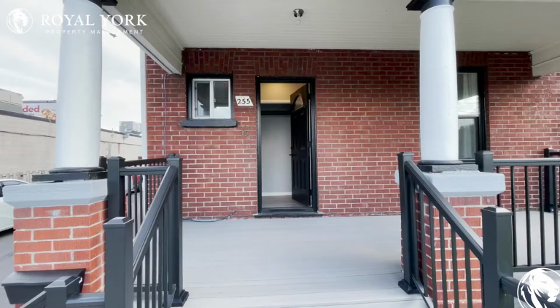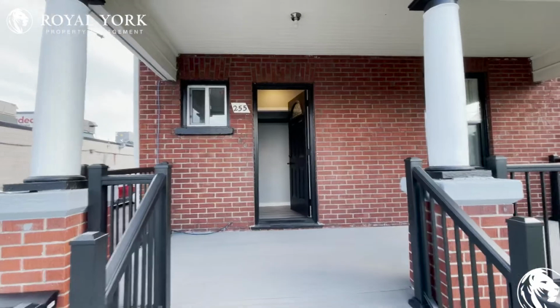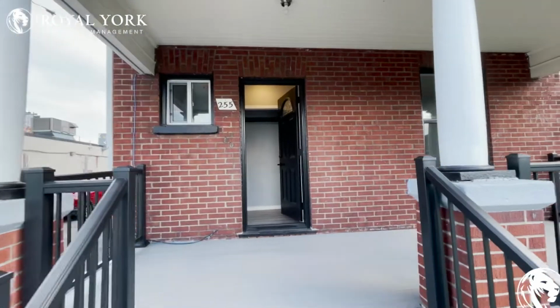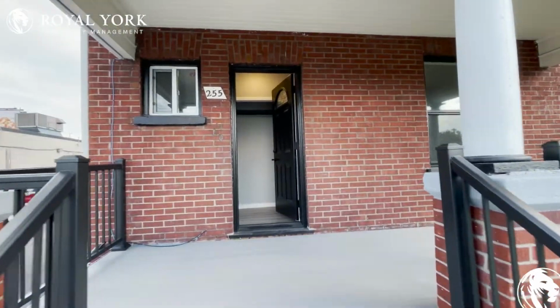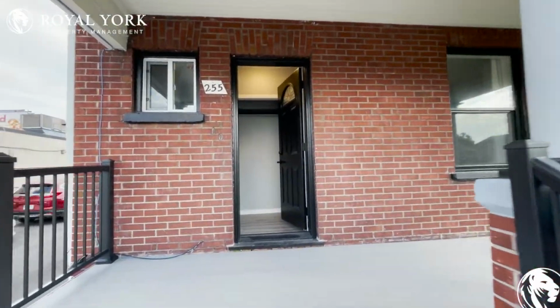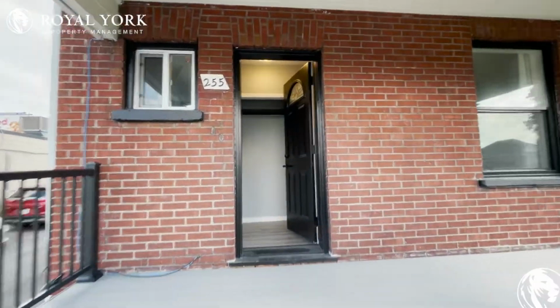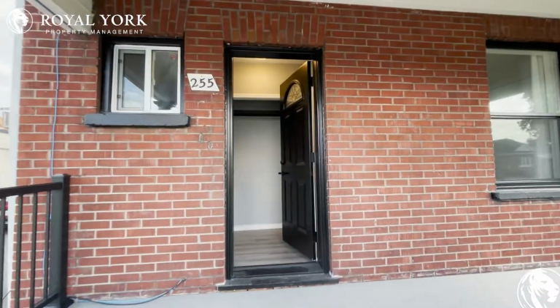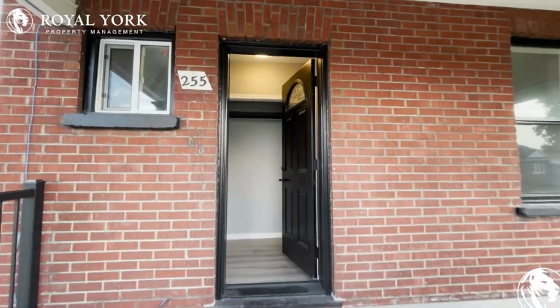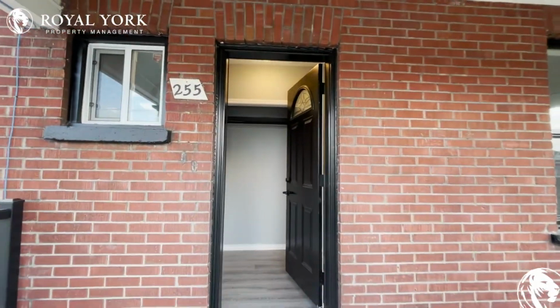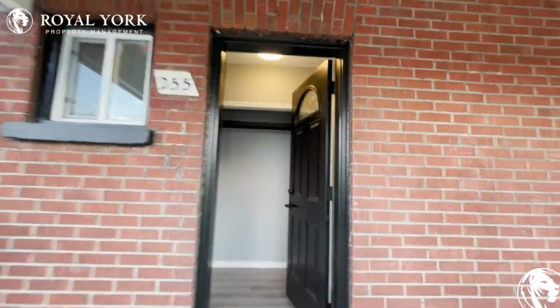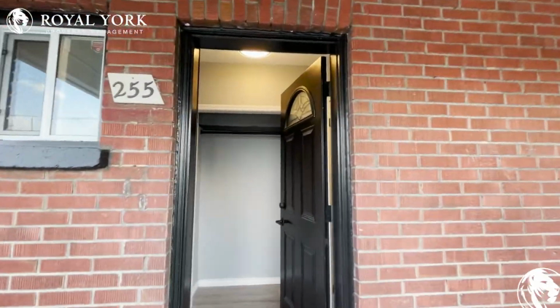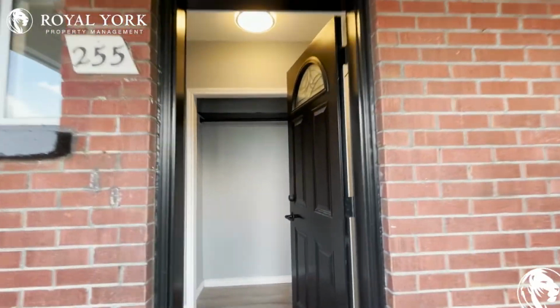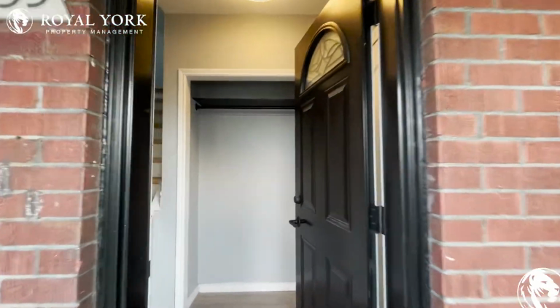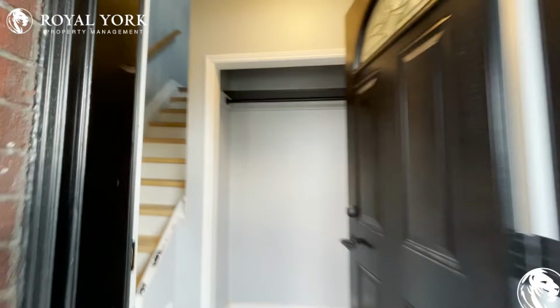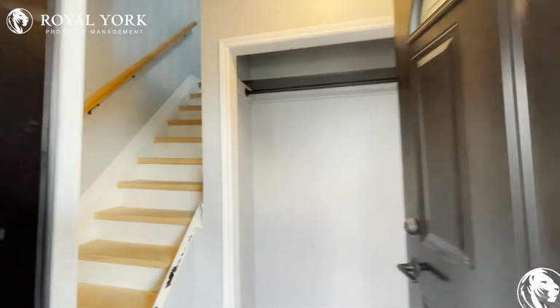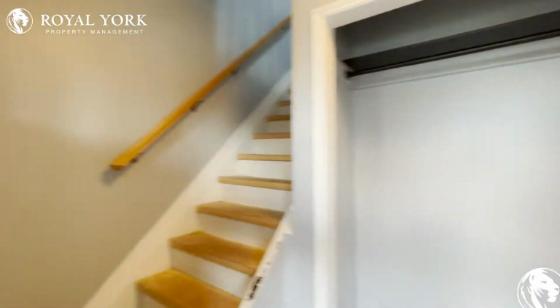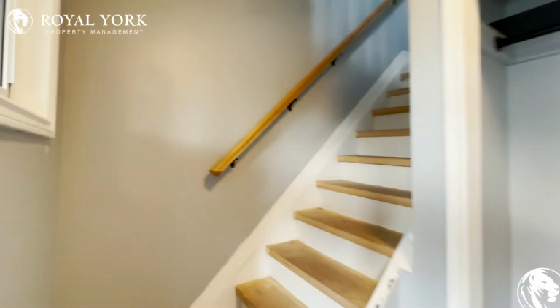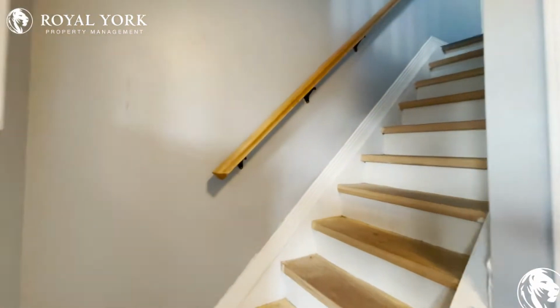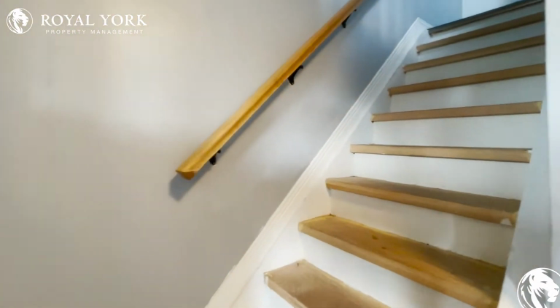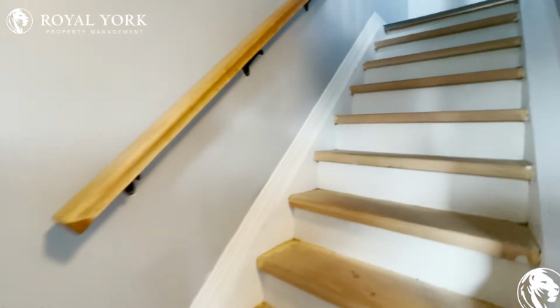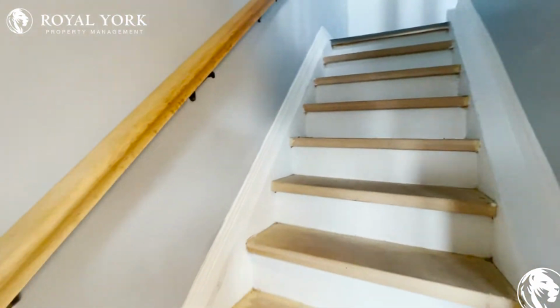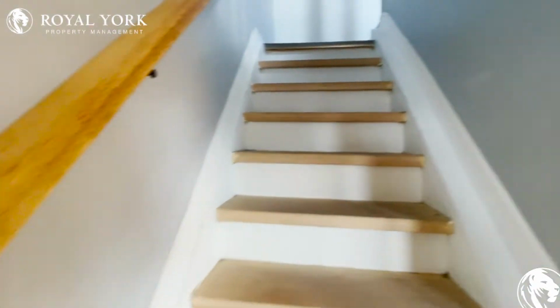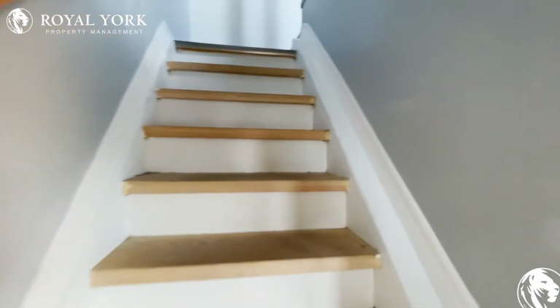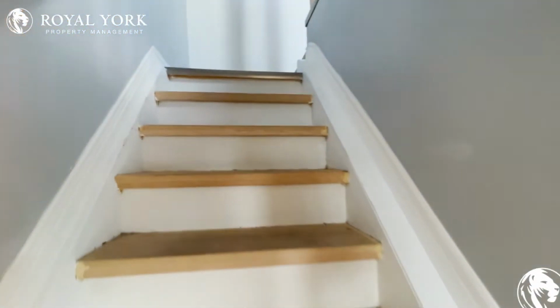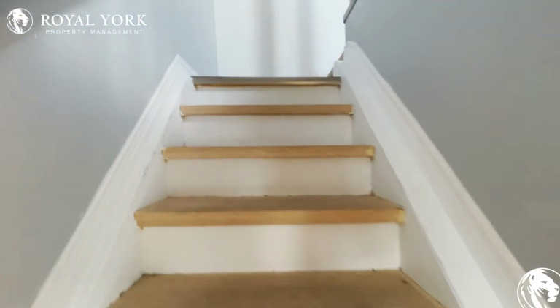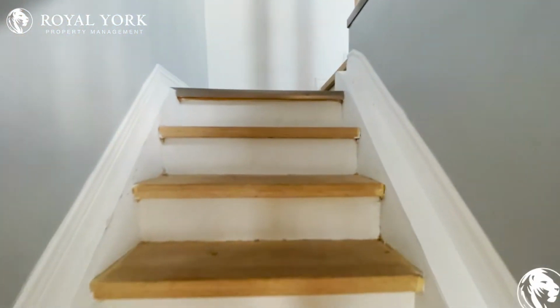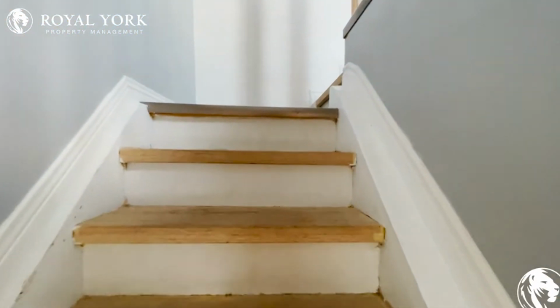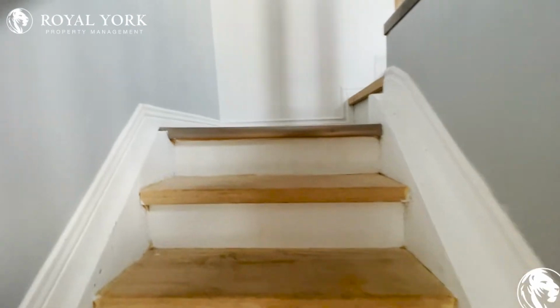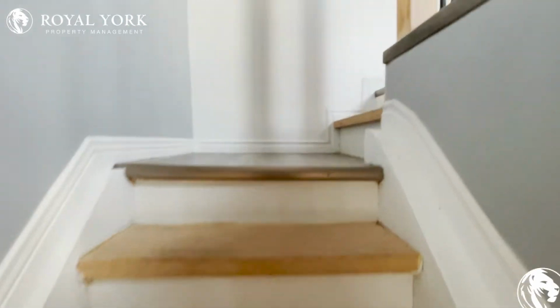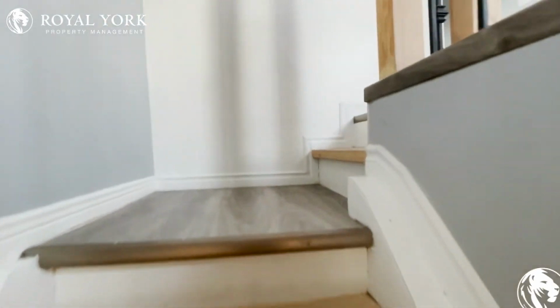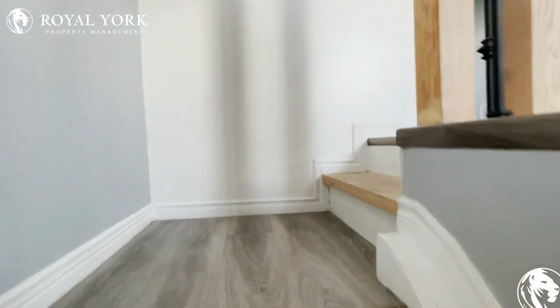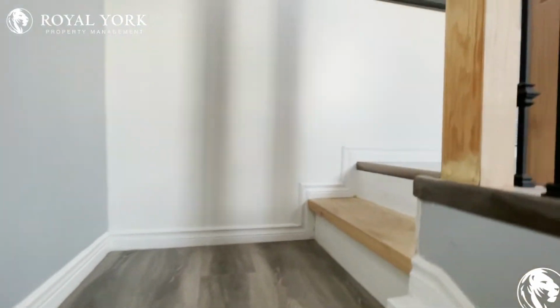Hello and welcome to Unit 3 at 255 N Avenue here in Oshawa, Ontario. This is a unit in a multiplex dwelling coming up.